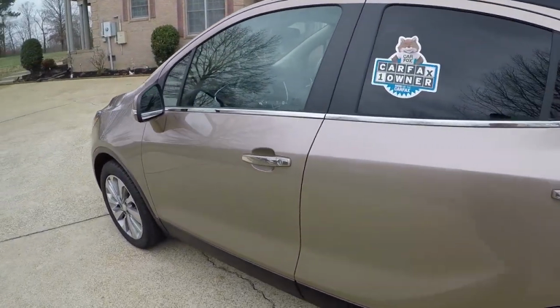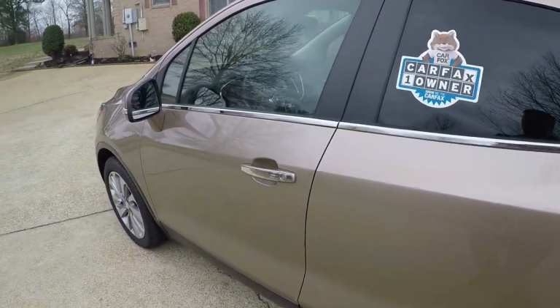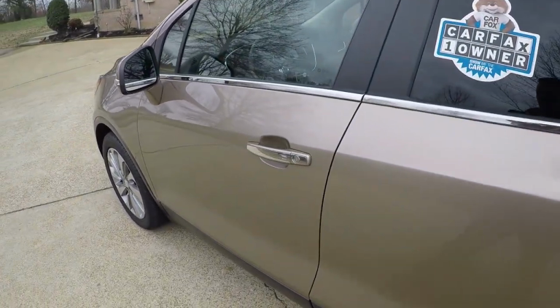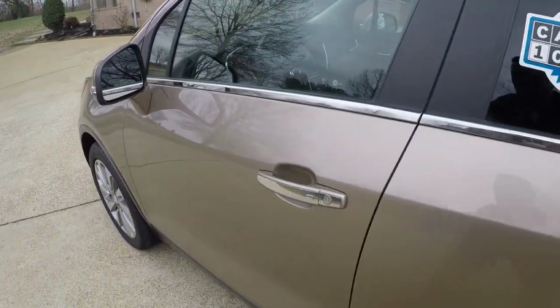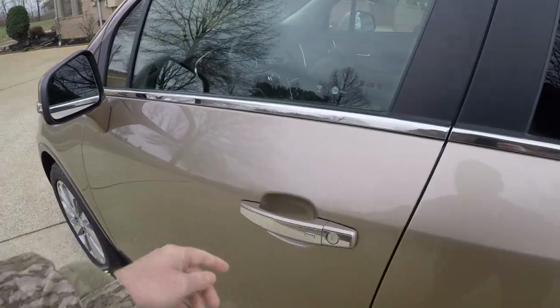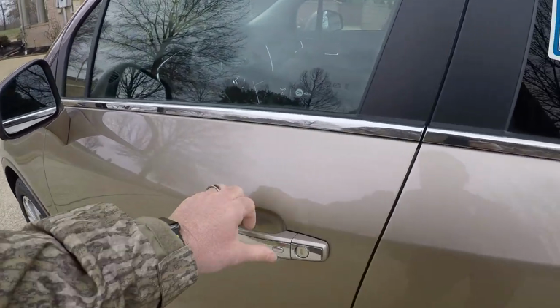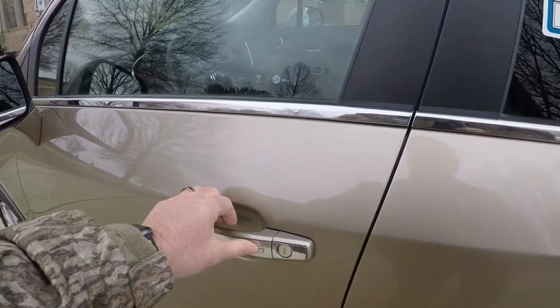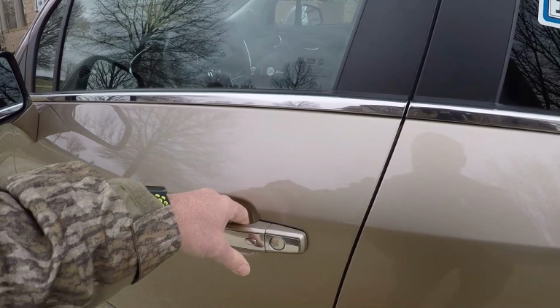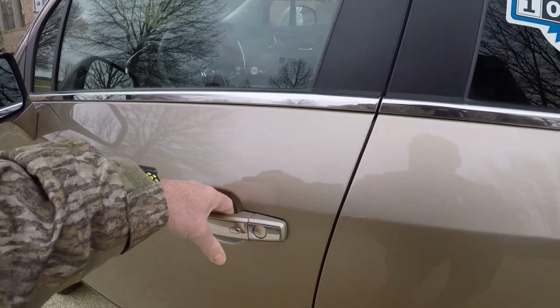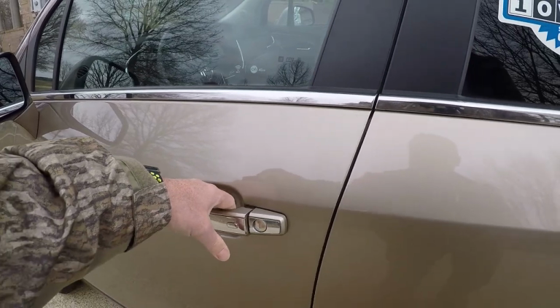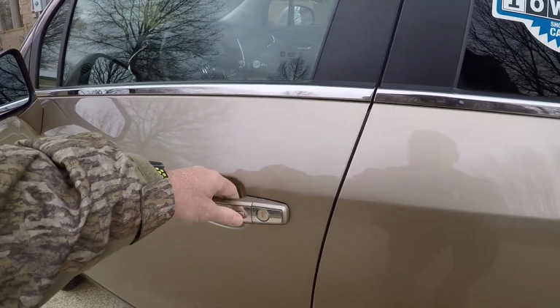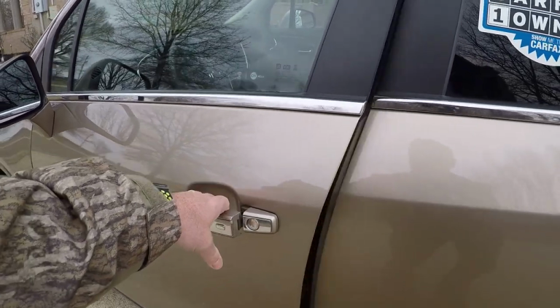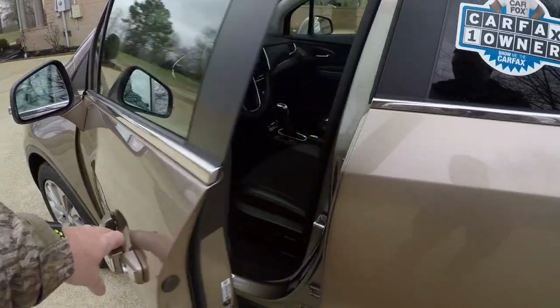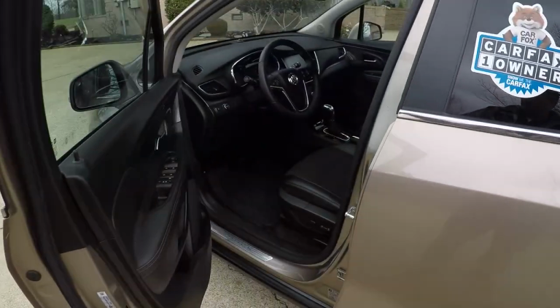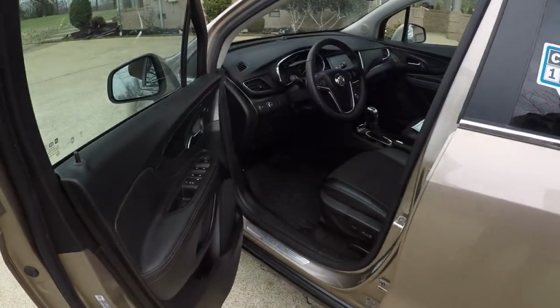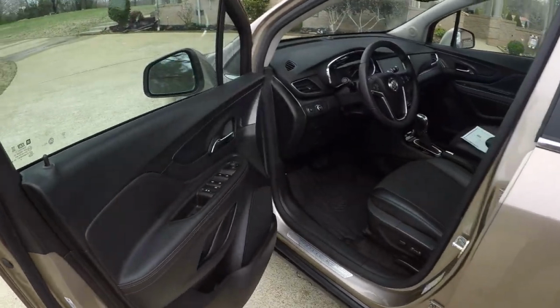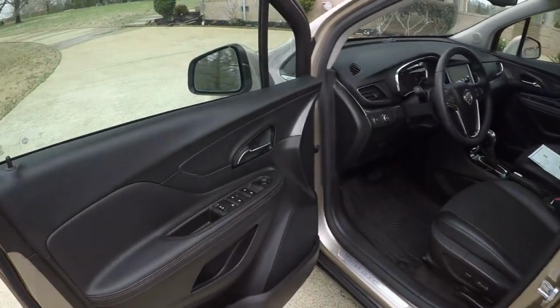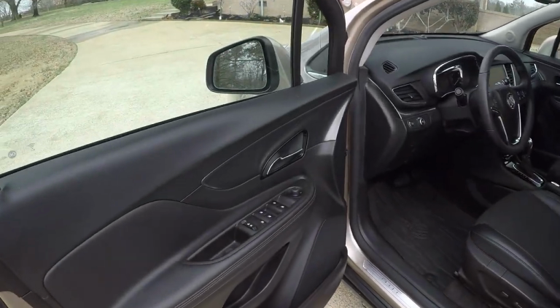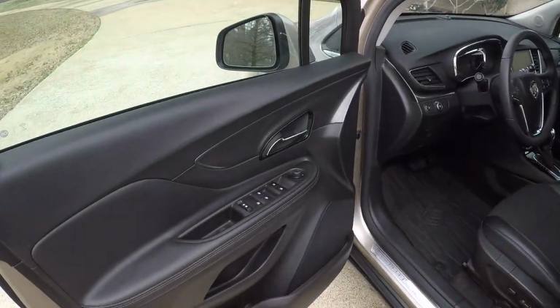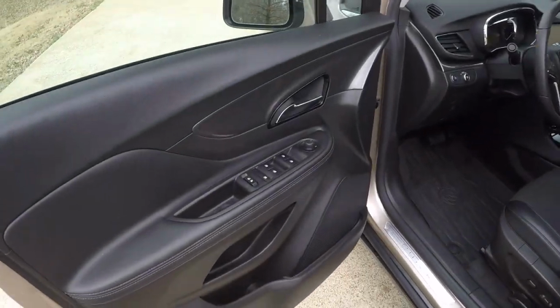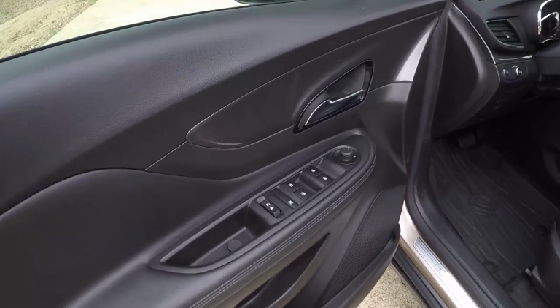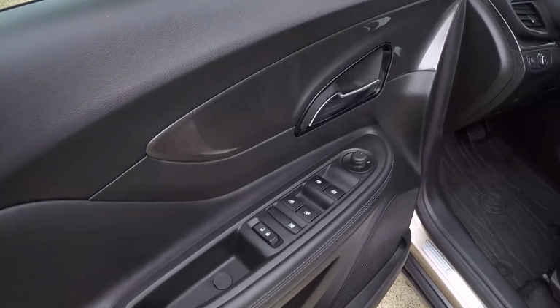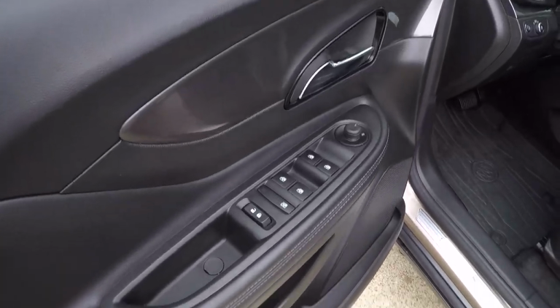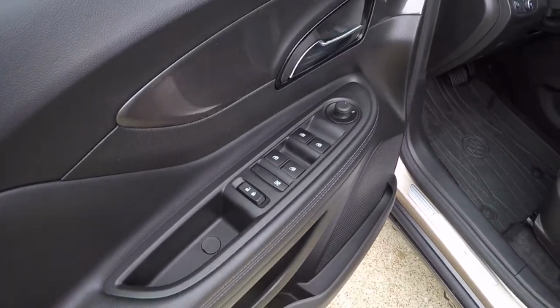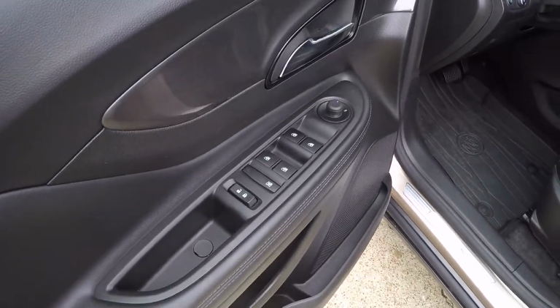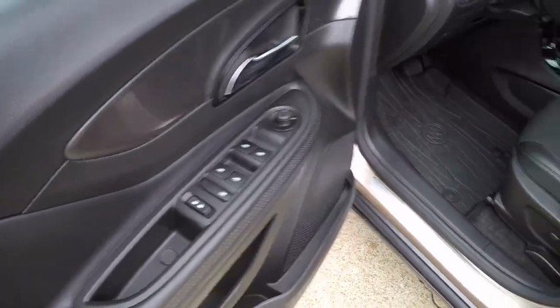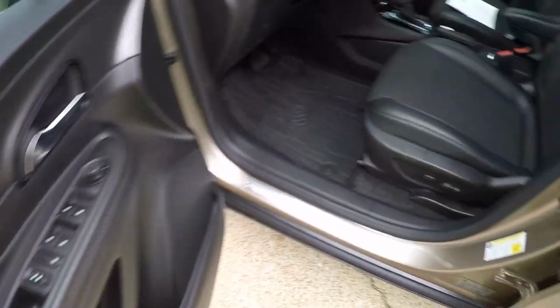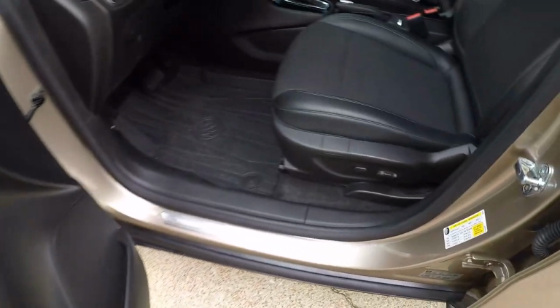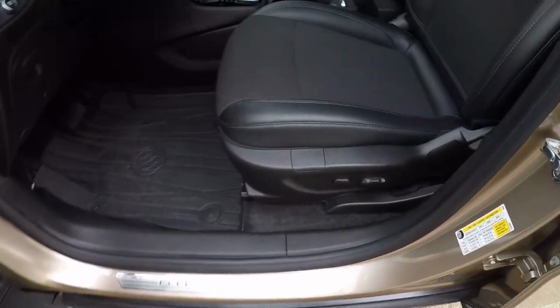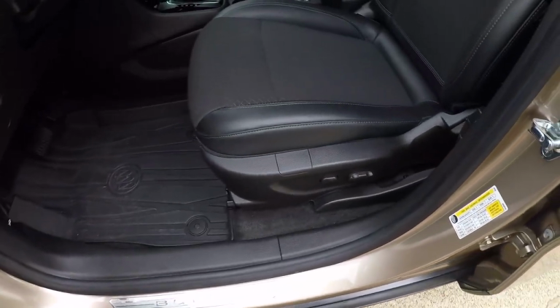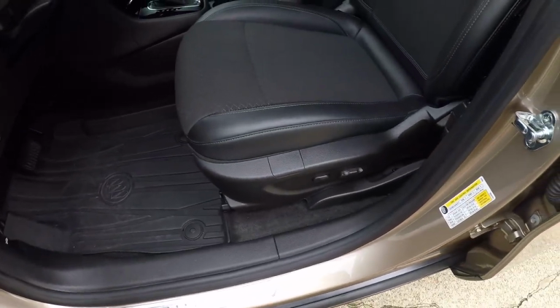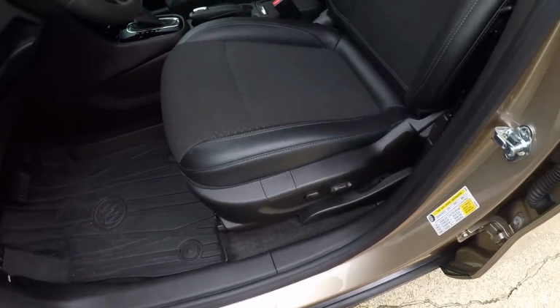It's got the passive active key — you can unlock or lock it by grabbing the door handle and pushing the button, as long as the key fob is nearby. It's got power windows, power locks, and power mirrors.